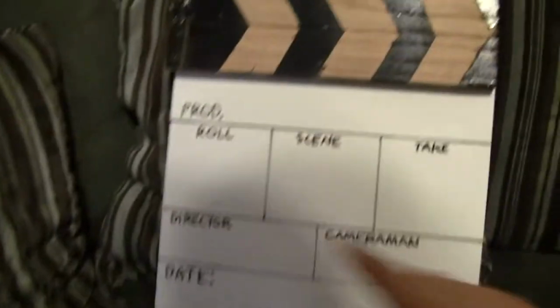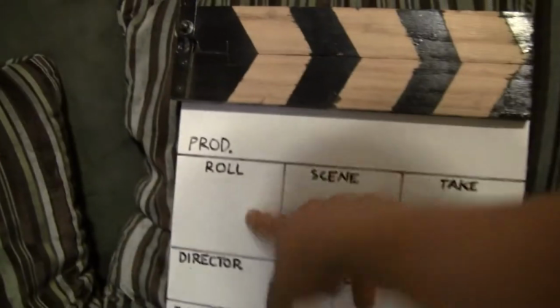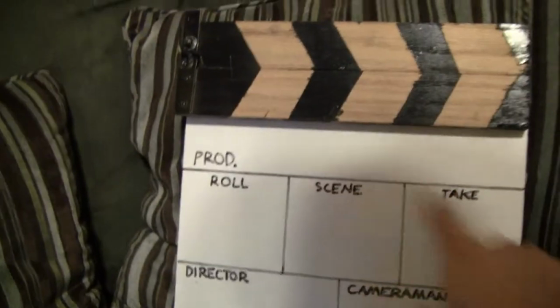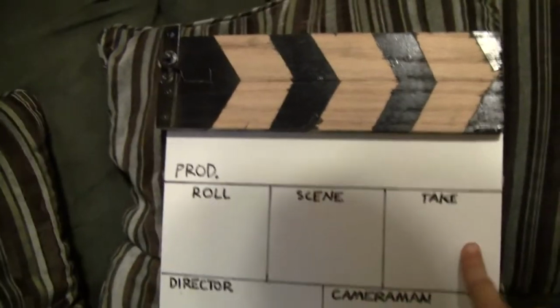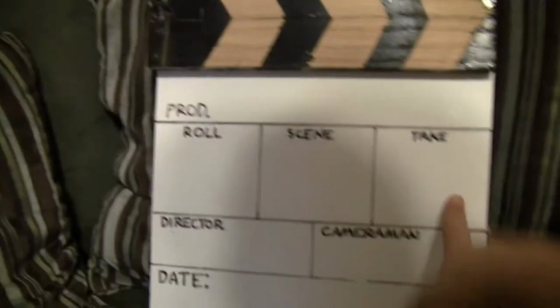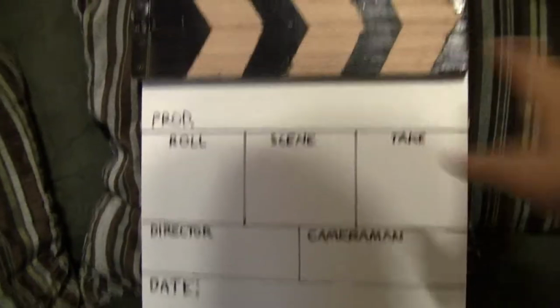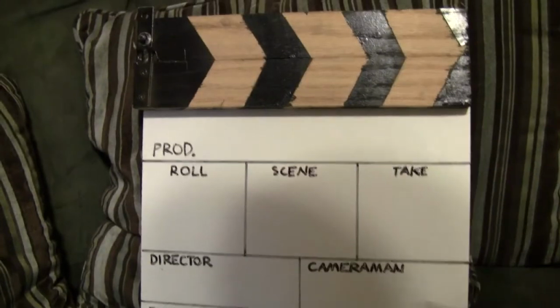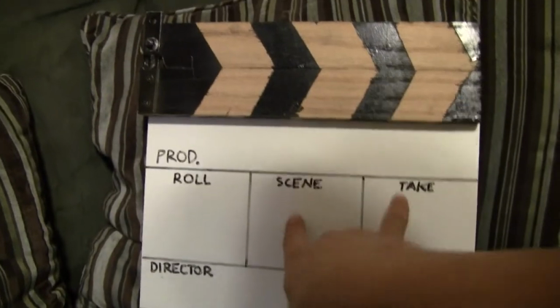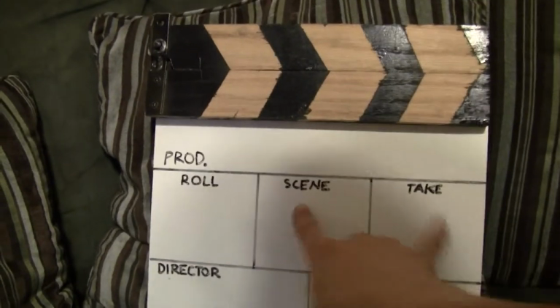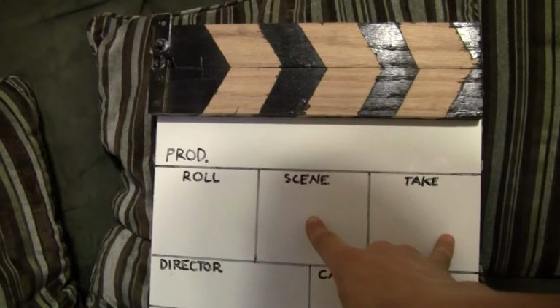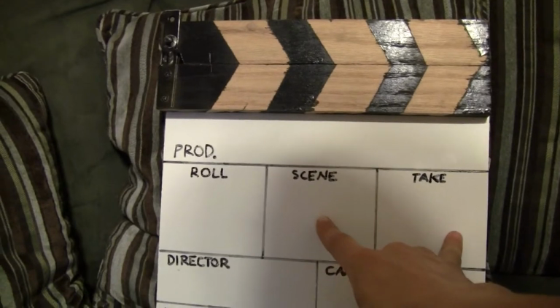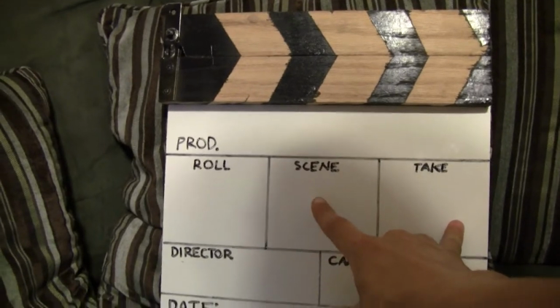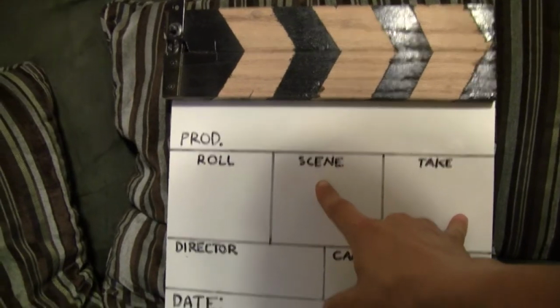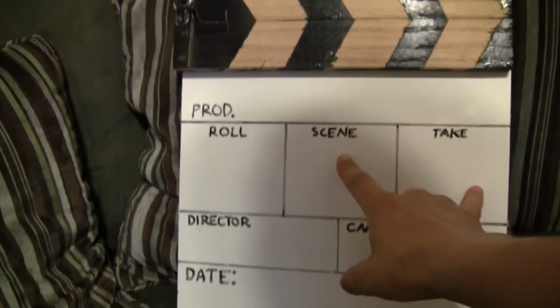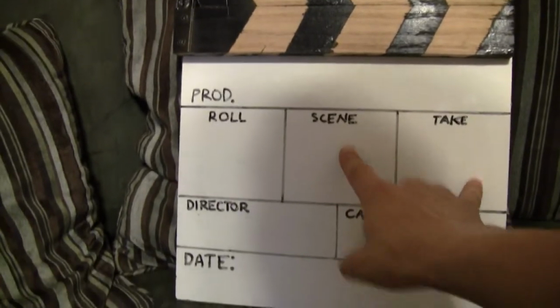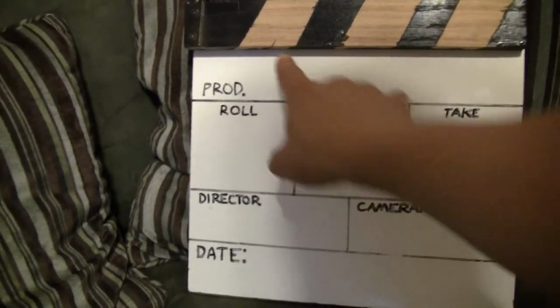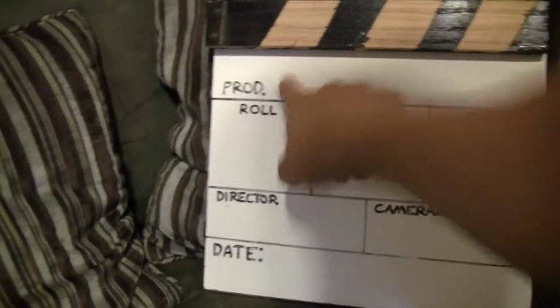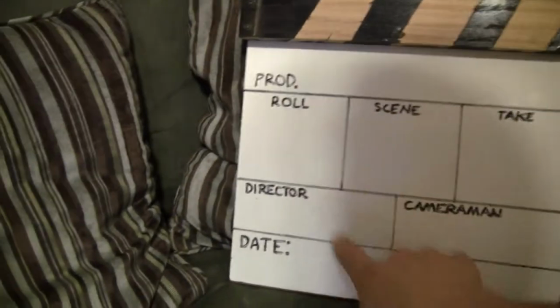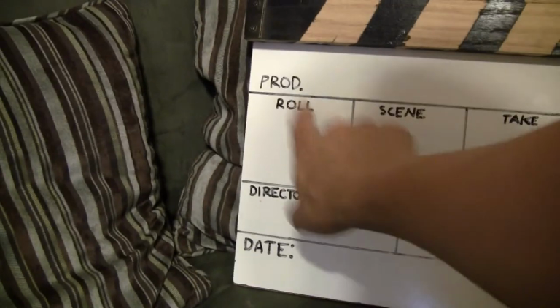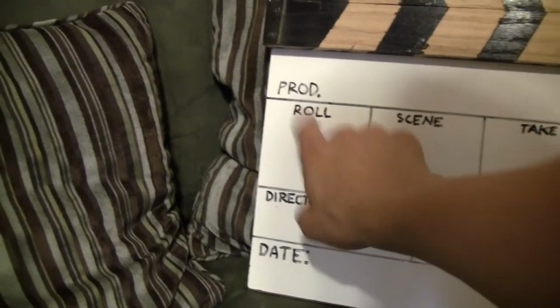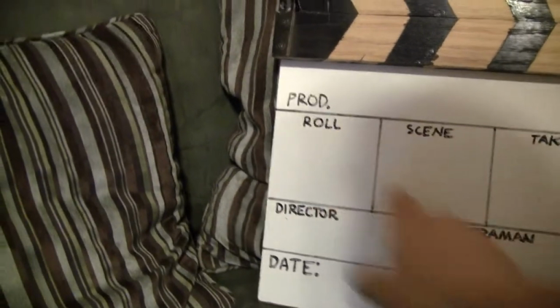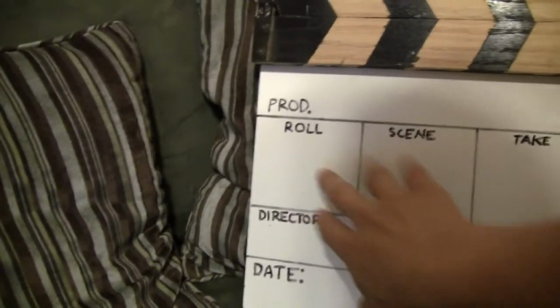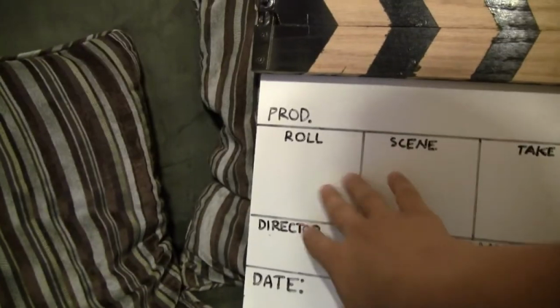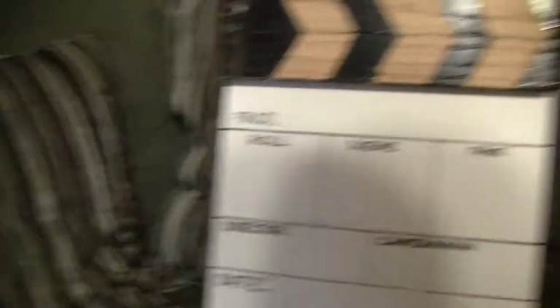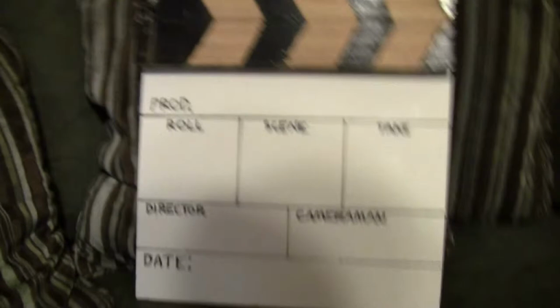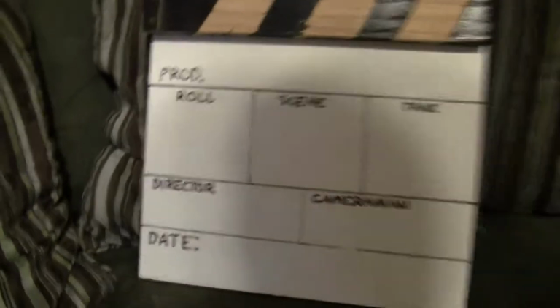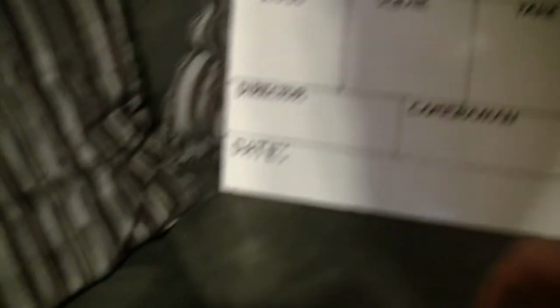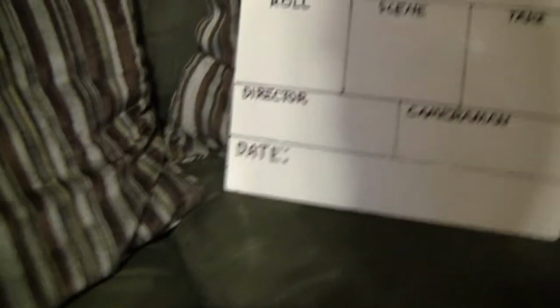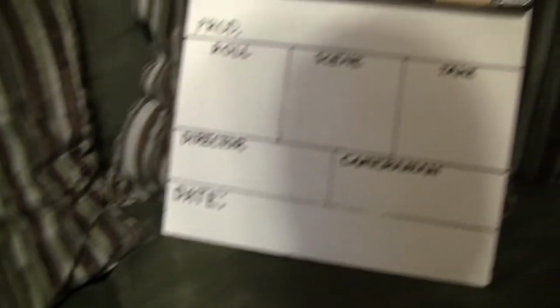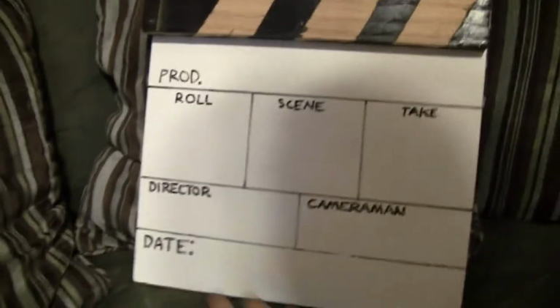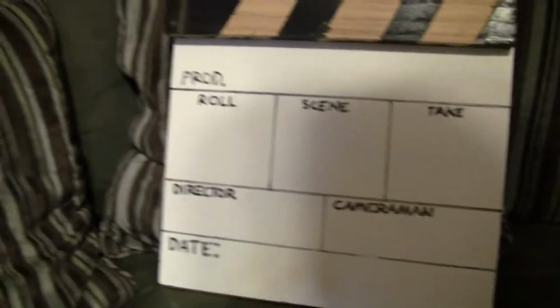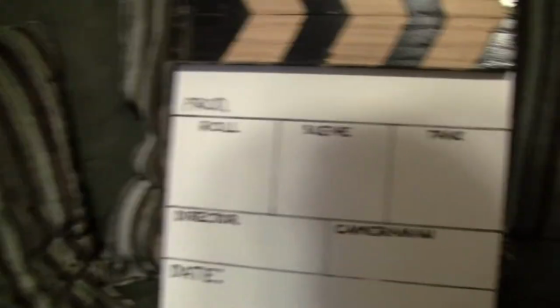This is roll, scene, take — obviously I only use scene and take most of the time. I don't use roll because I use digital, and obviously there's the date.